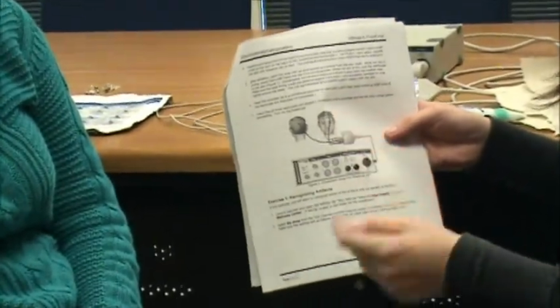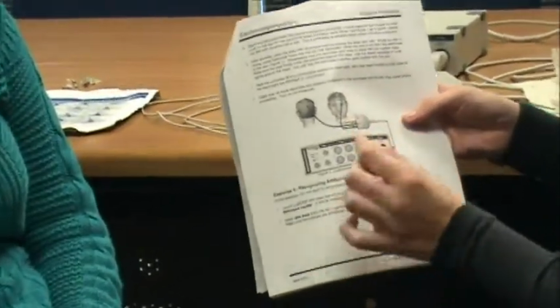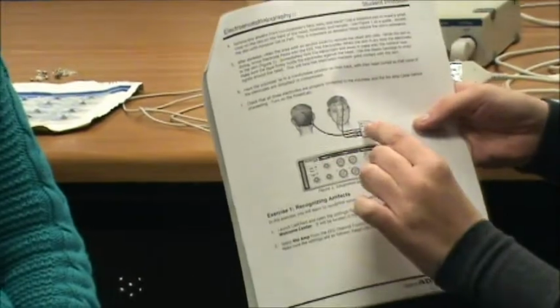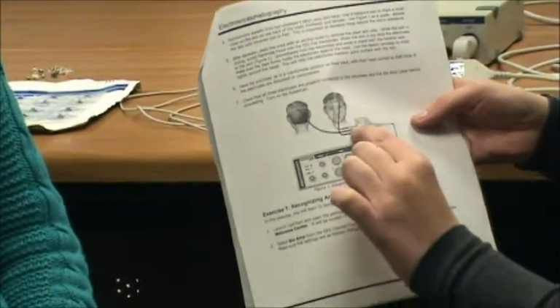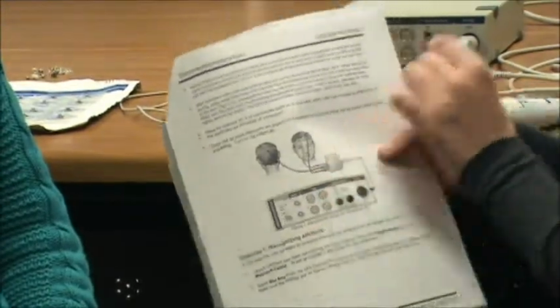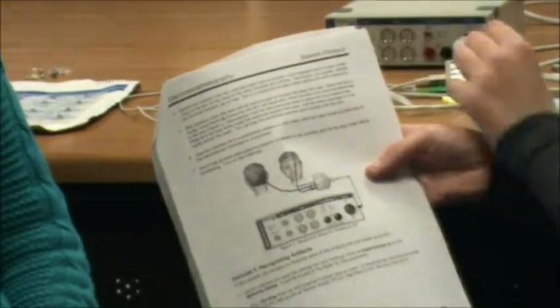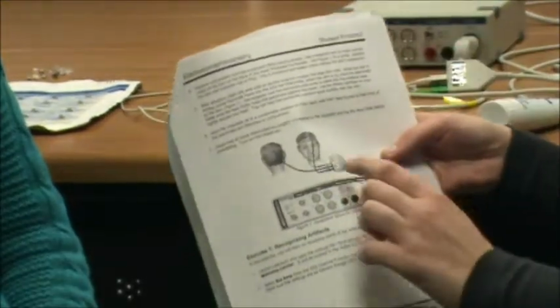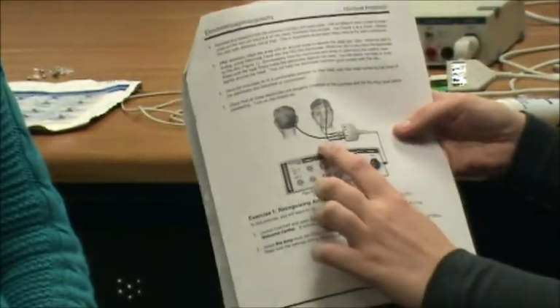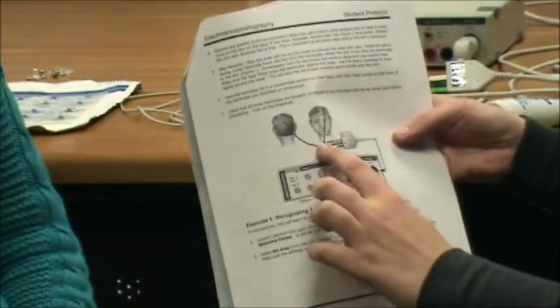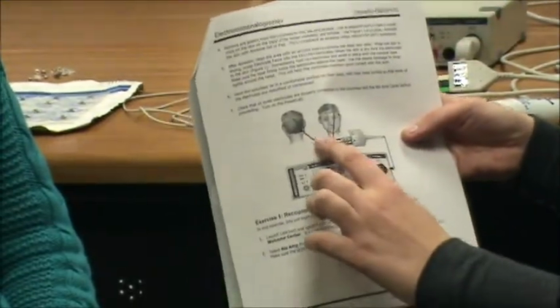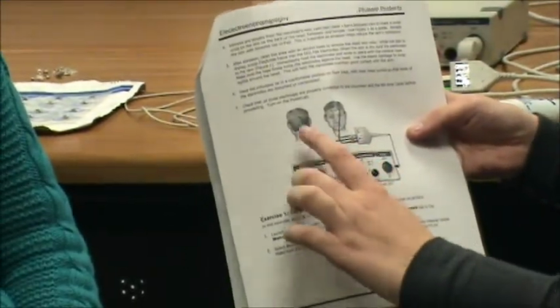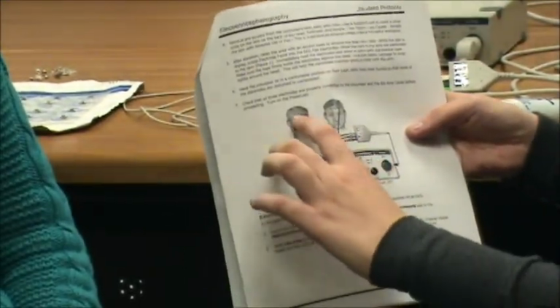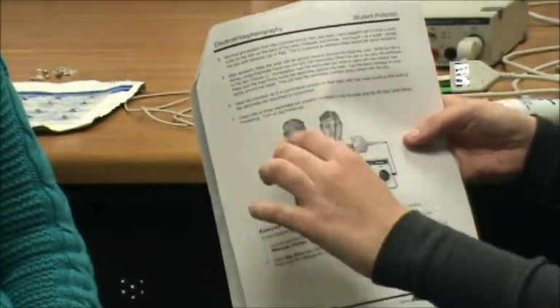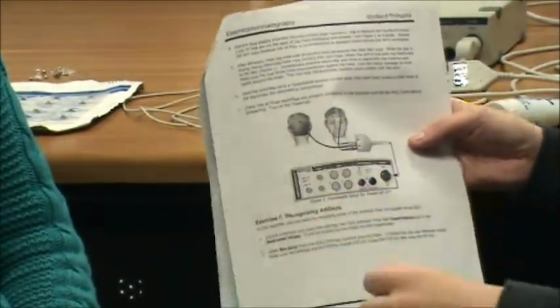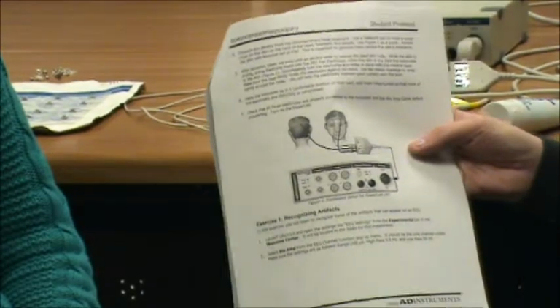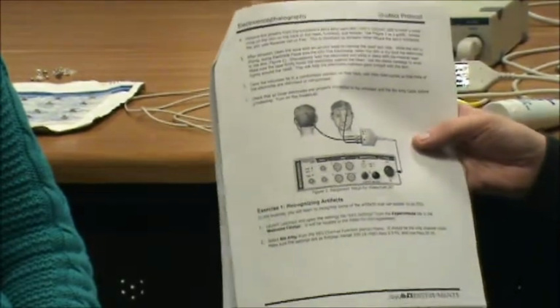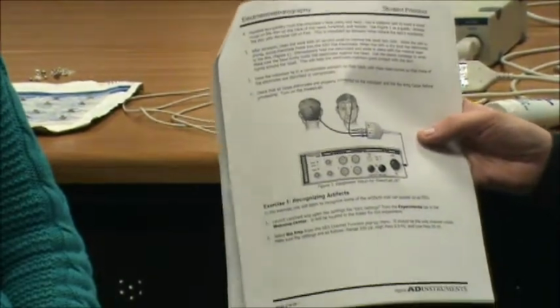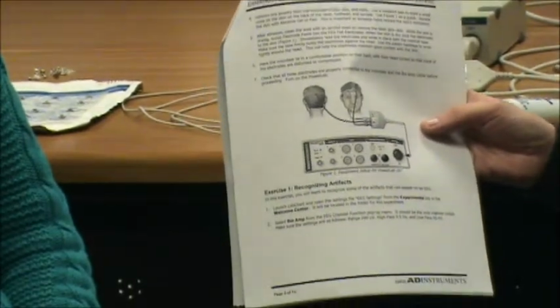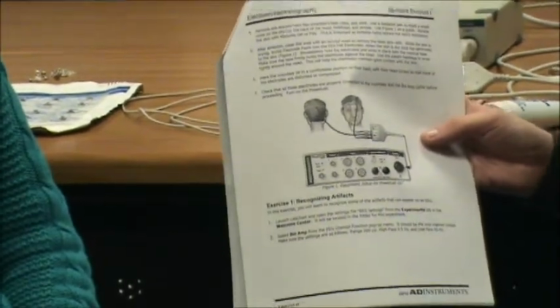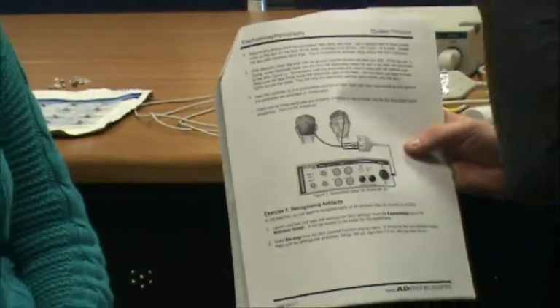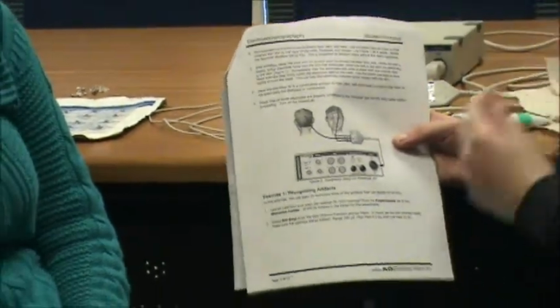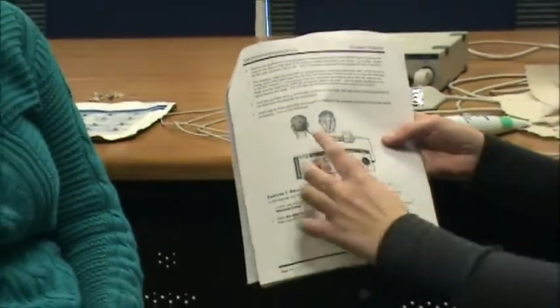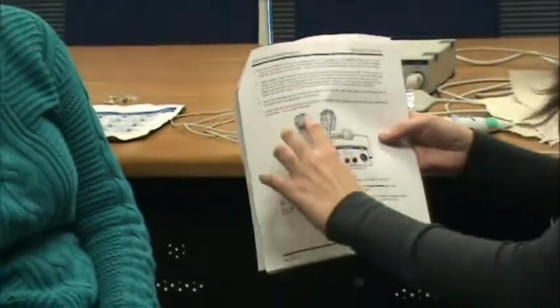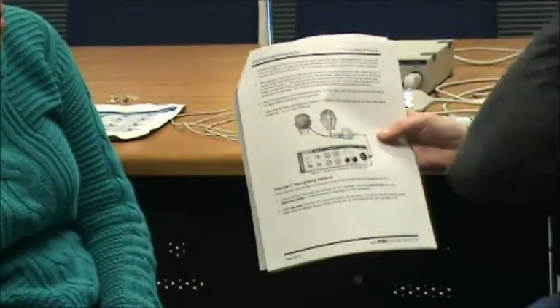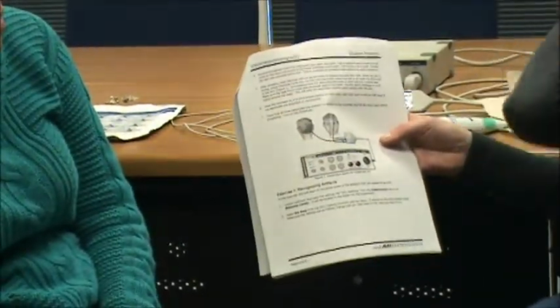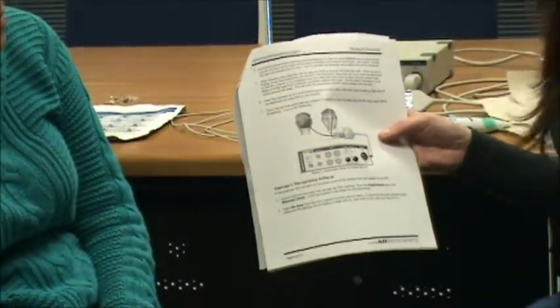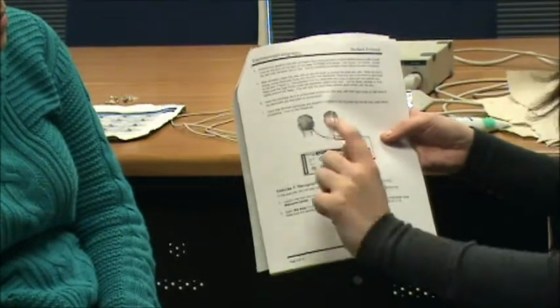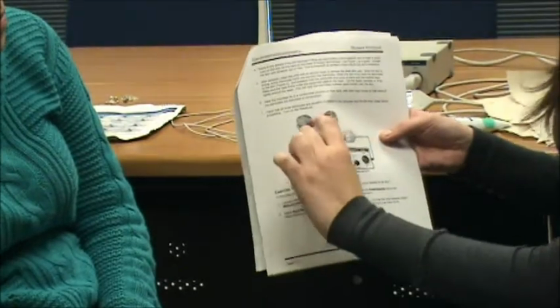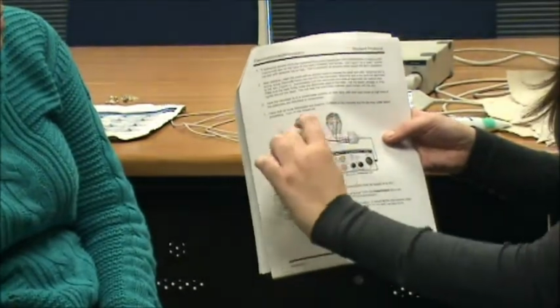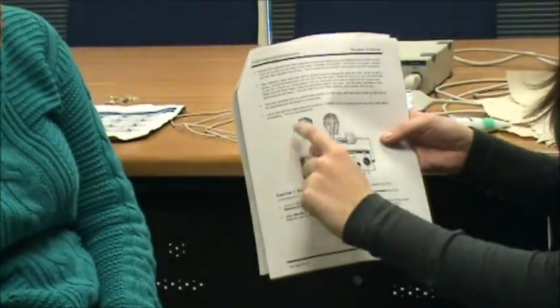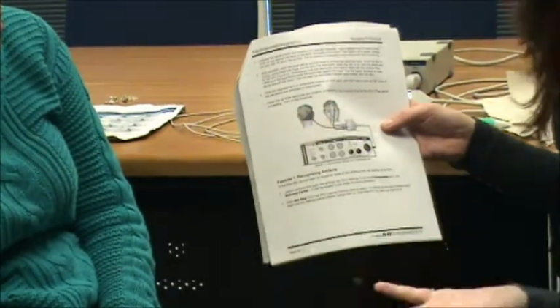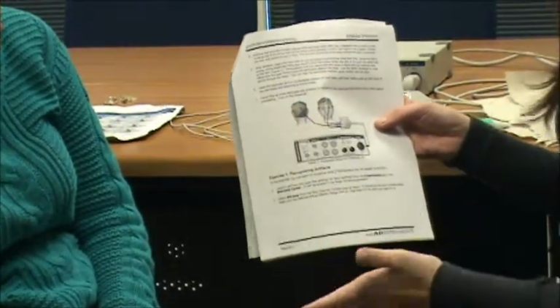Then we'll put the second one, which is a black one, at the back of her head. Your subject will probably have to hold it on to their head to make sure it'll stay, or you could get a band put around it — either one is fine.